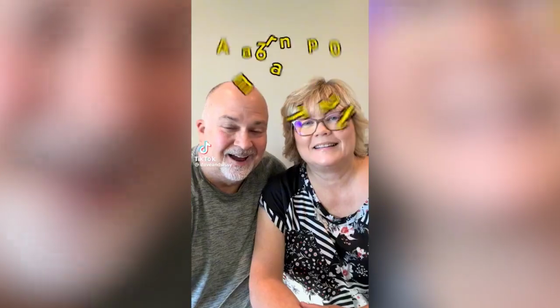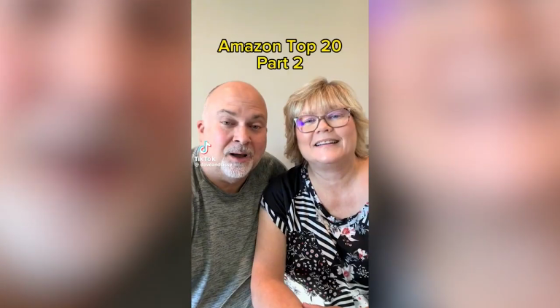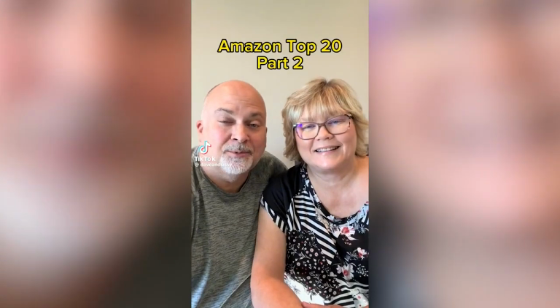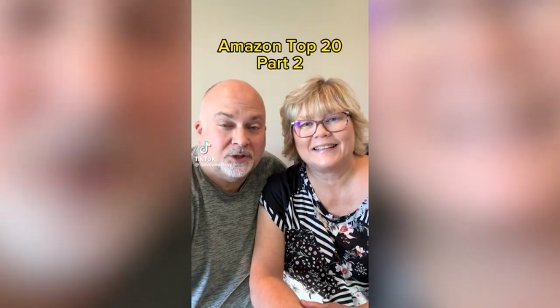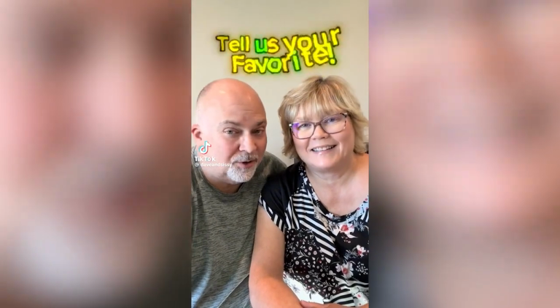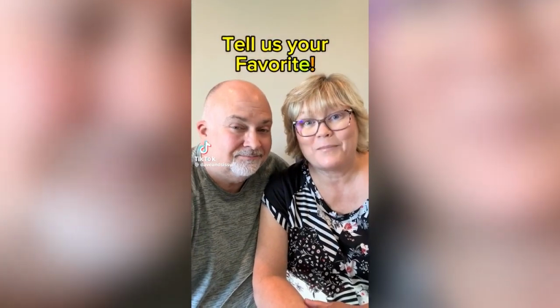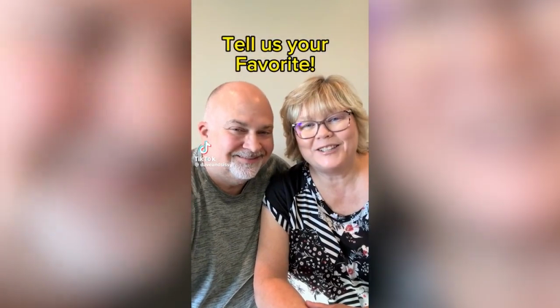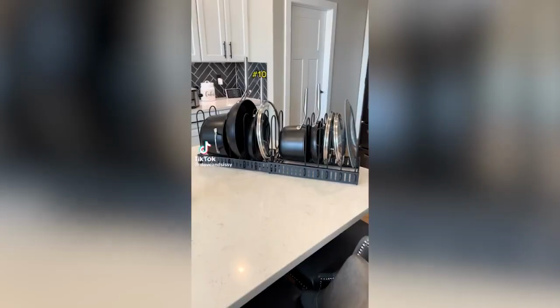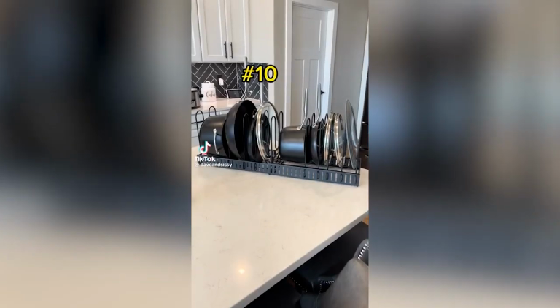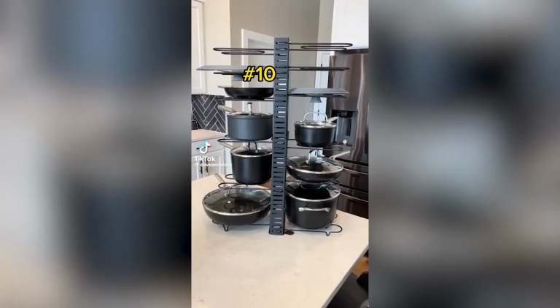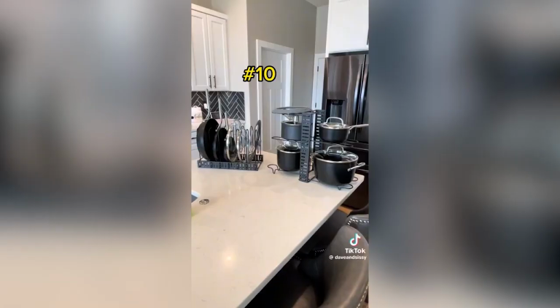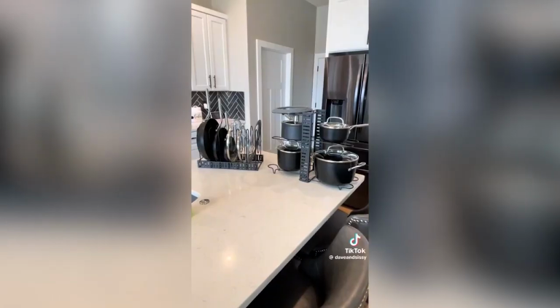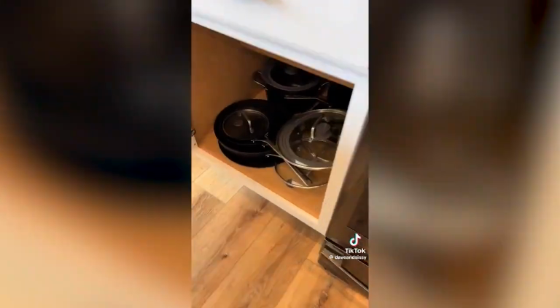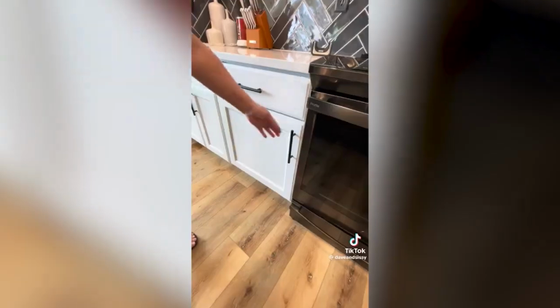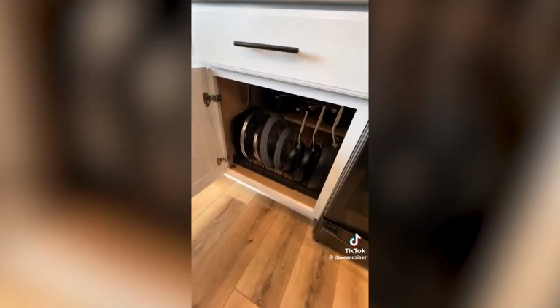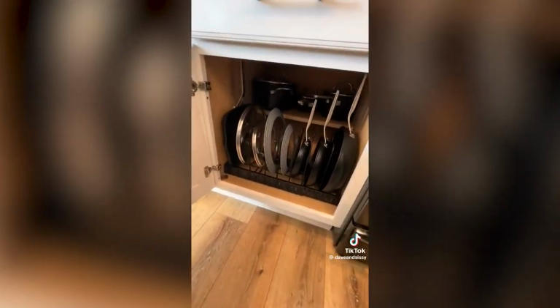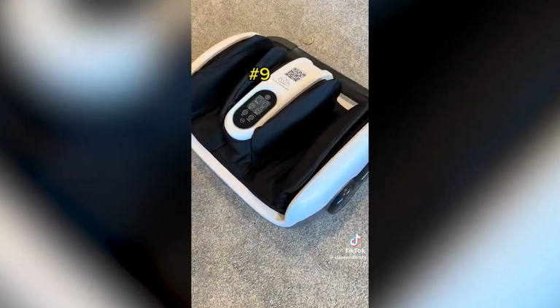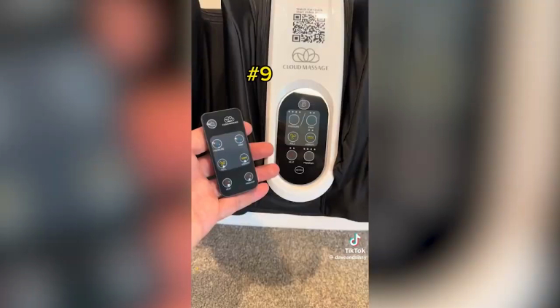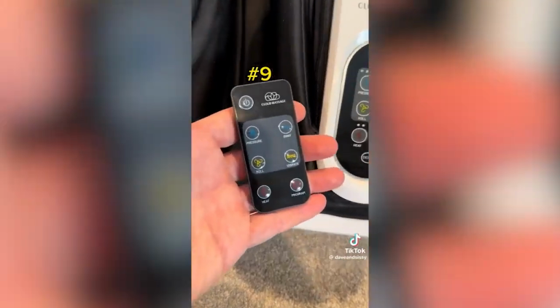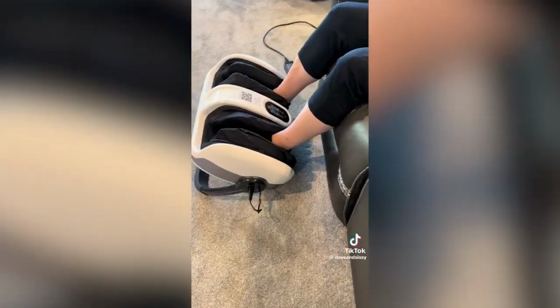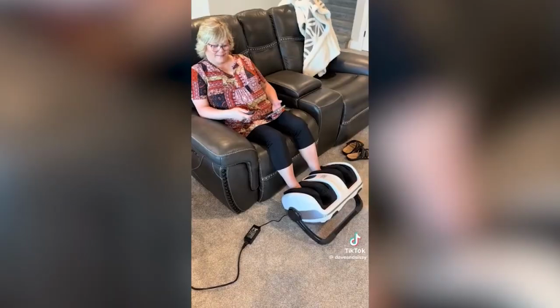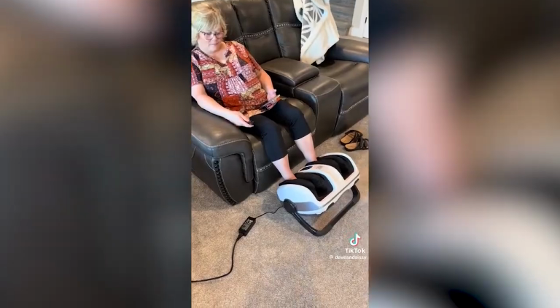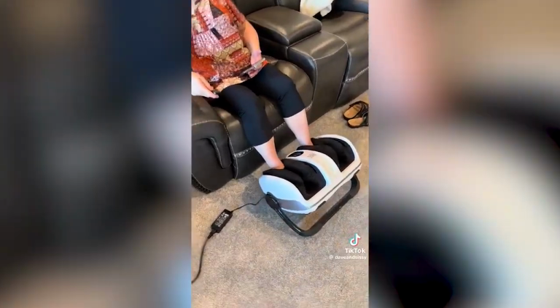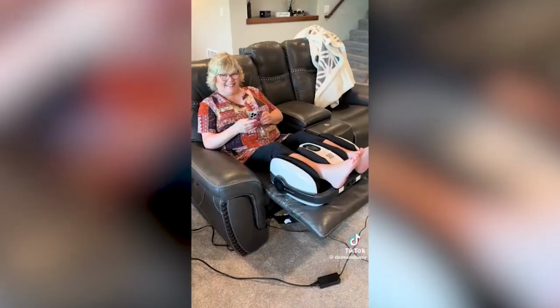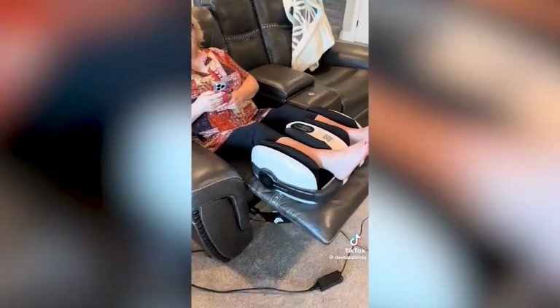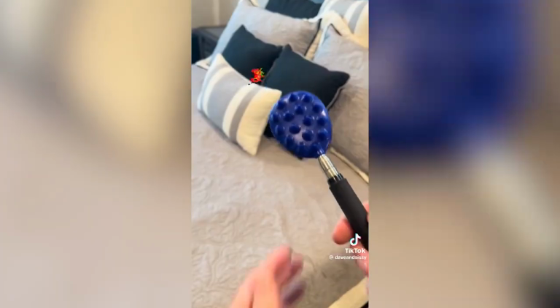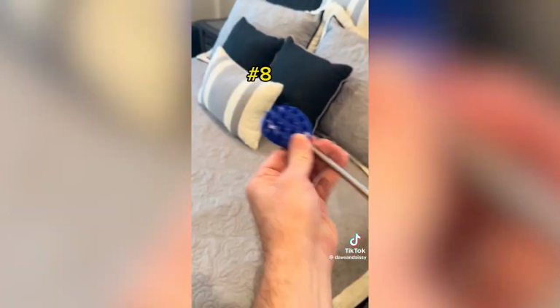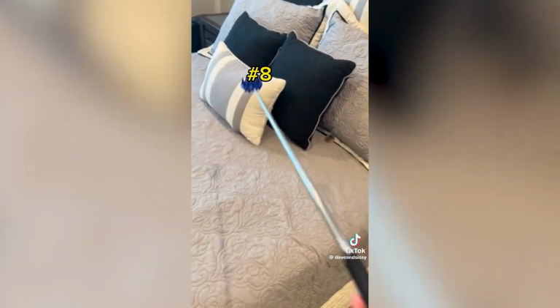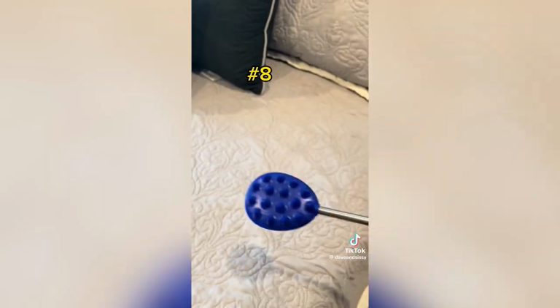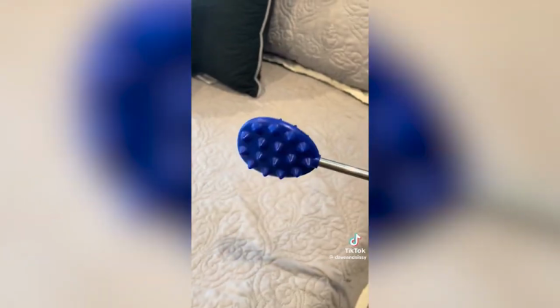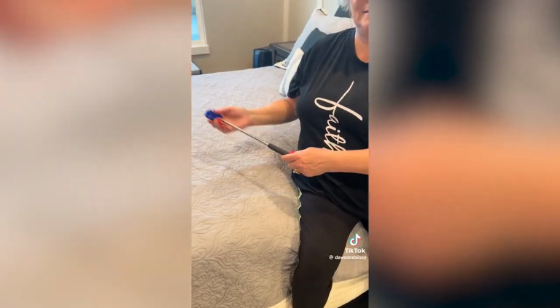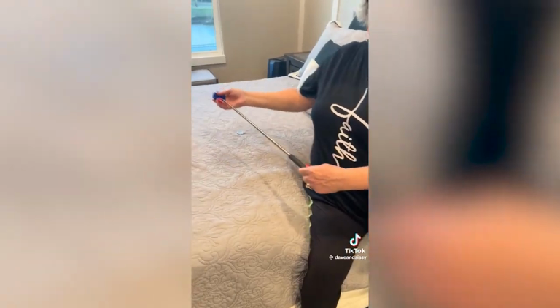Our top 20 Amazon products we use all the time, Part 2. This universal and versatile rack that helped us clean up our pots and pans. The foot massager that I use every night to prevent the return of plantar fasciitis. This cactus back scratcher for when it's just you and that itchy back.